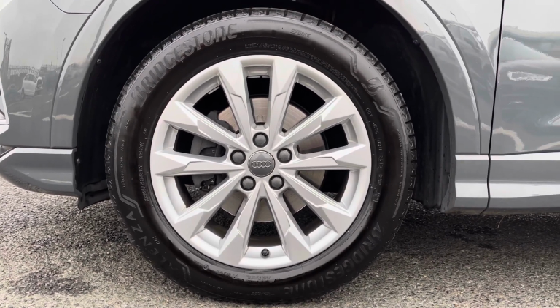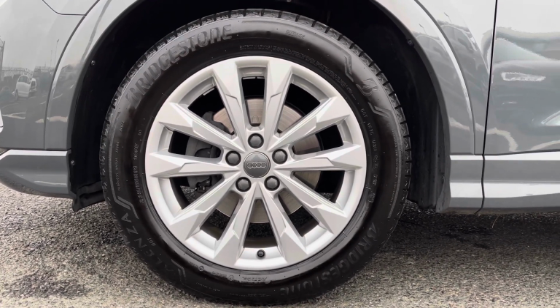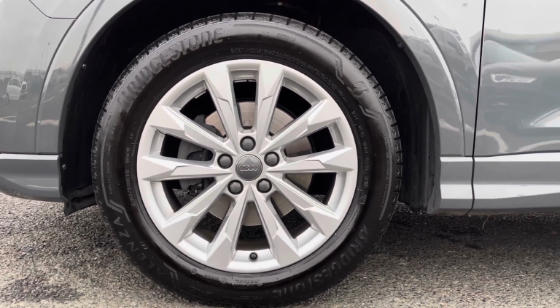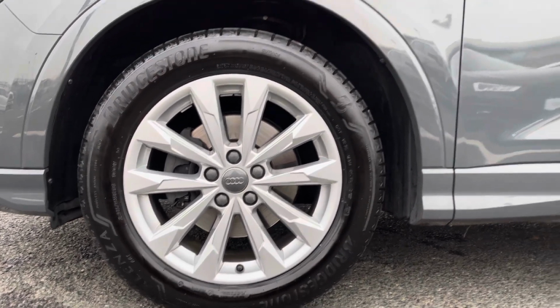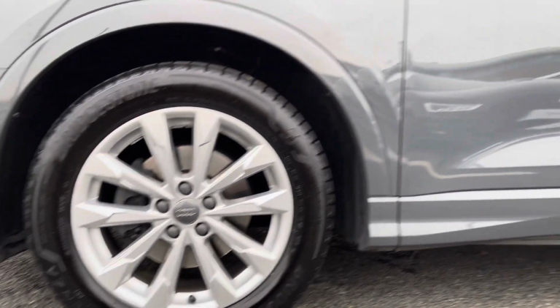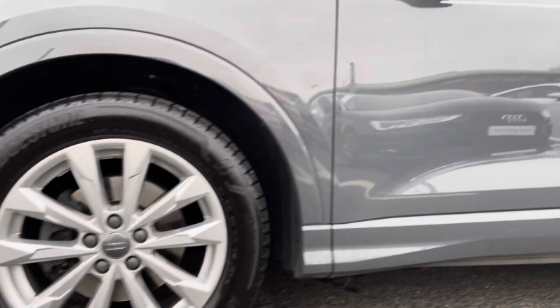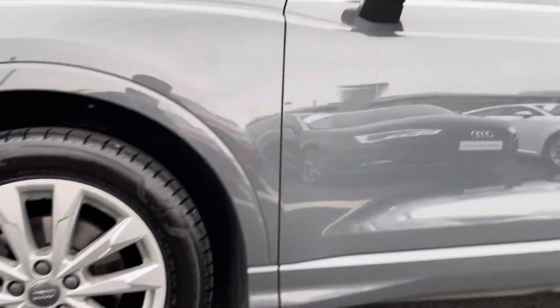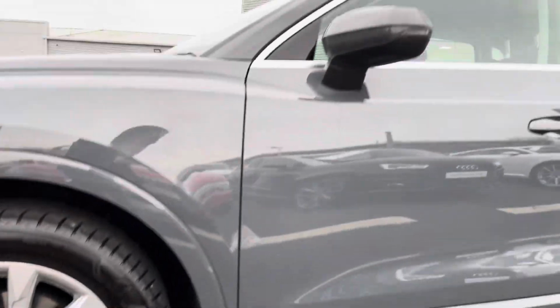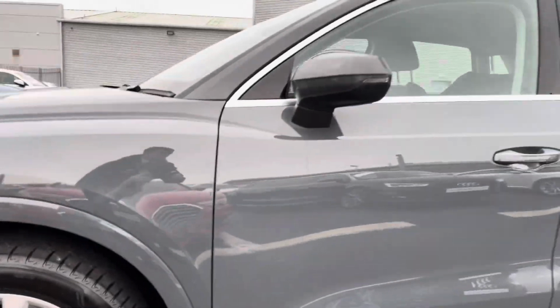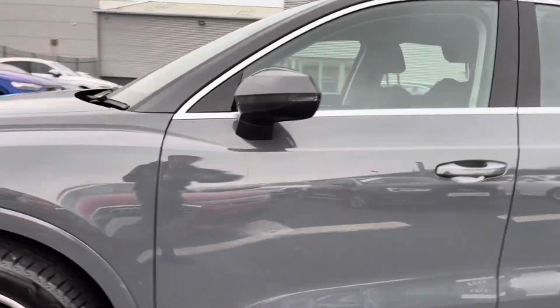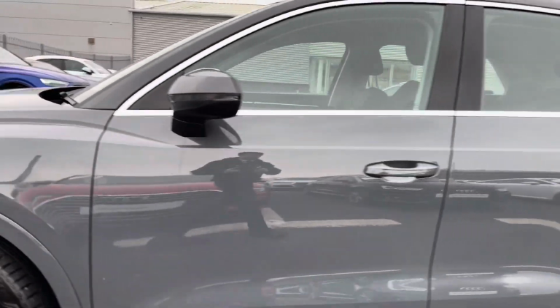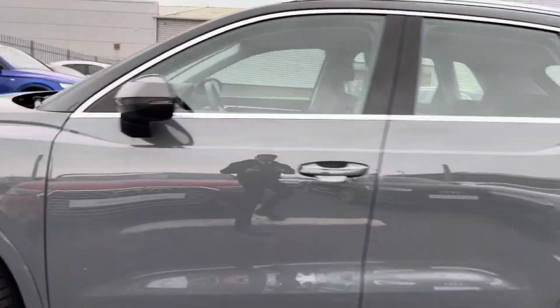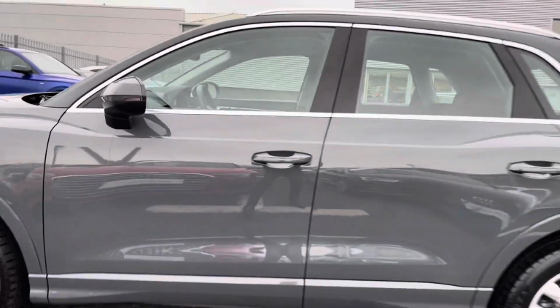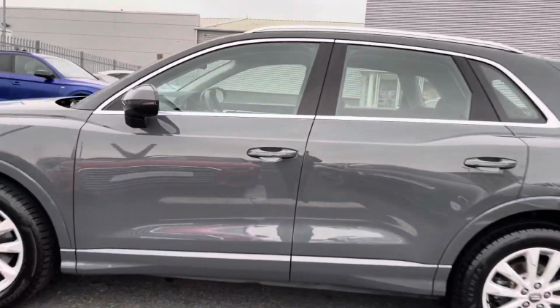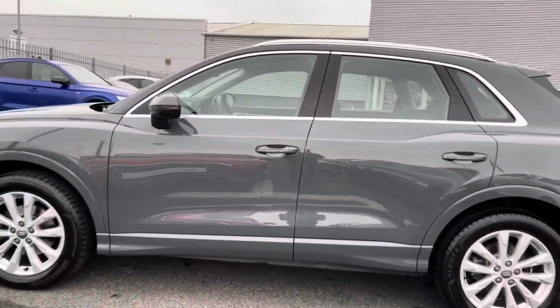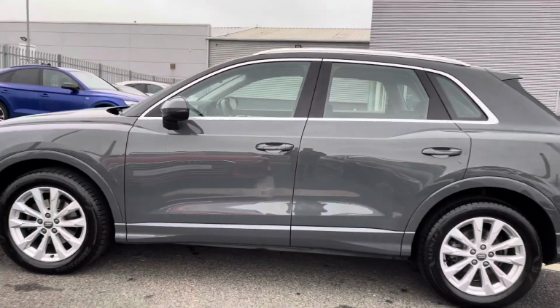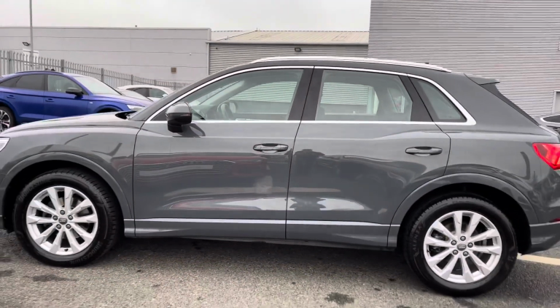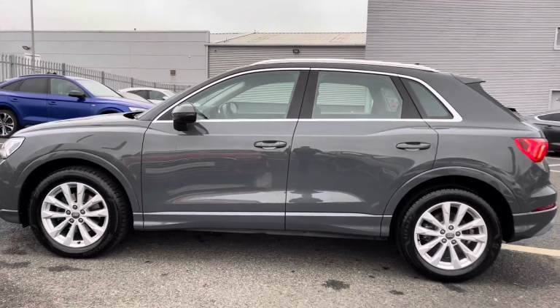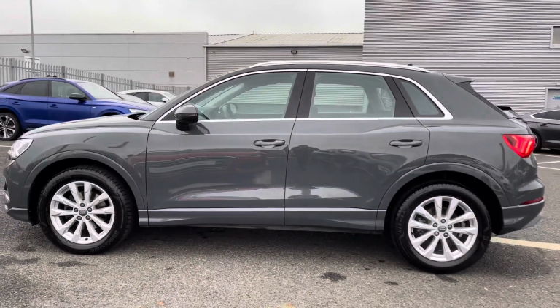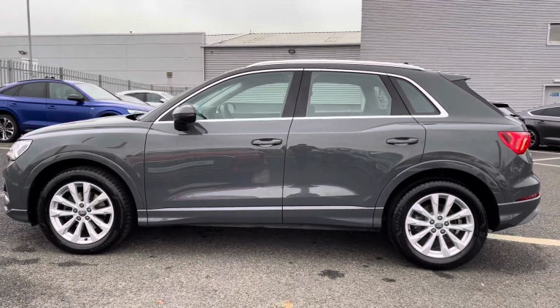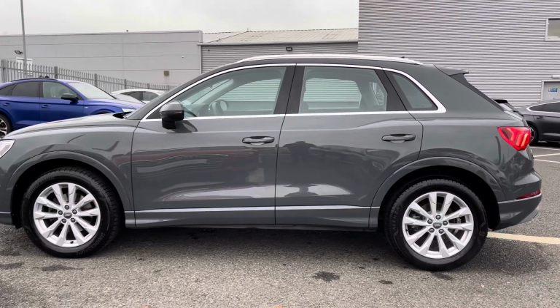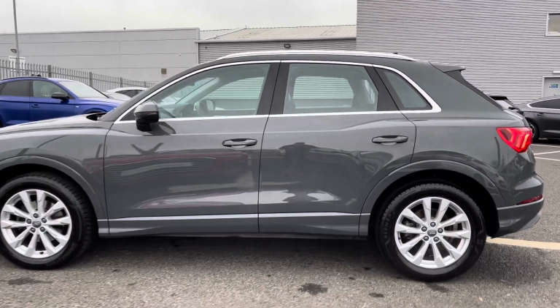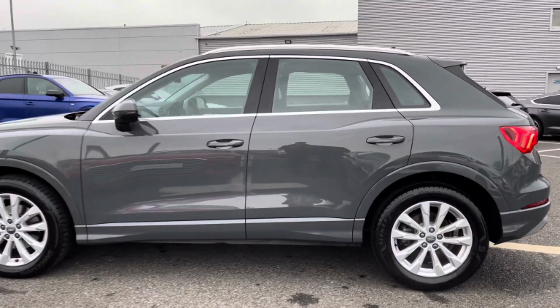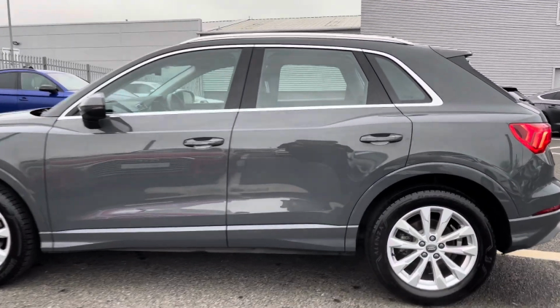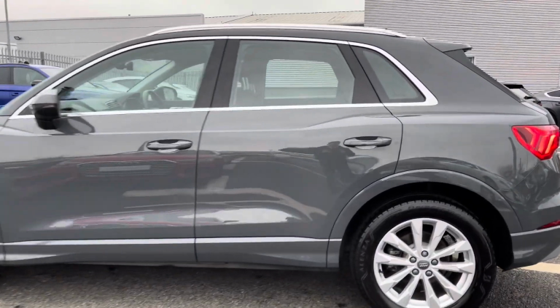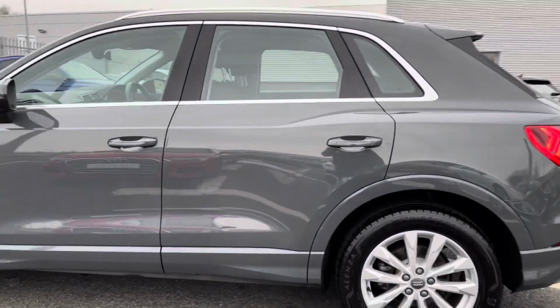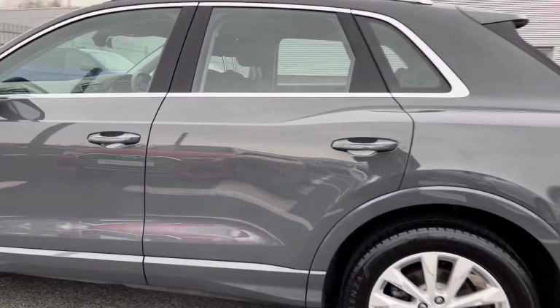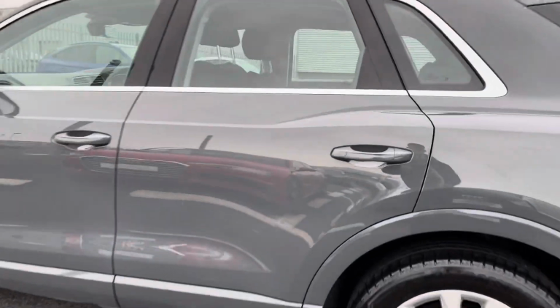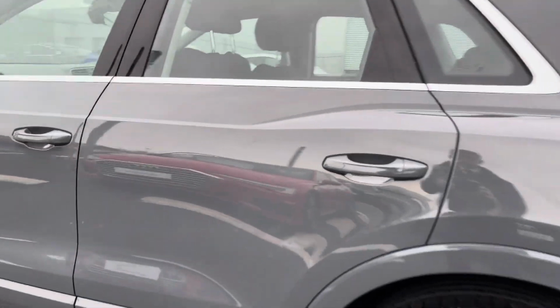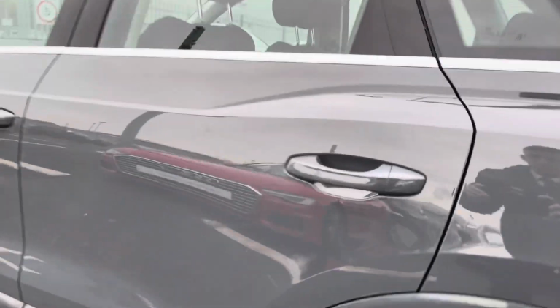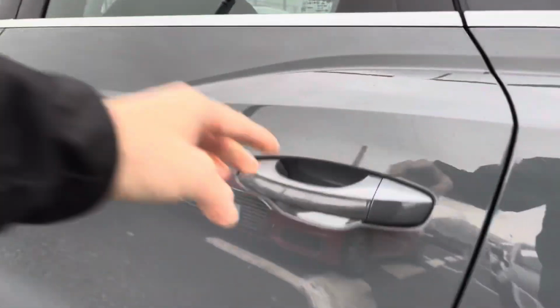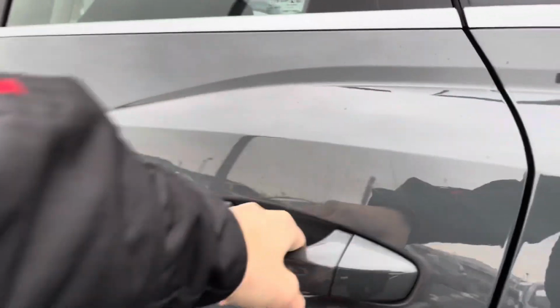I'm sure you'll agree it contrasts beautifully with the vehicle. It's a perfect family vehicle and is a two-litre diesel. Let me give you a quick look at the rear interior.